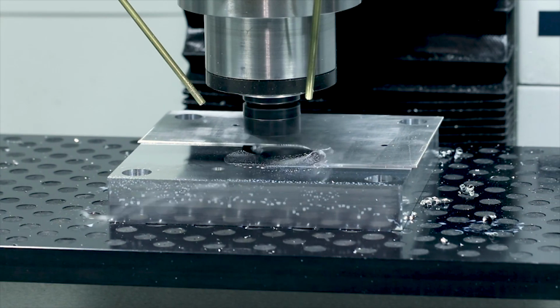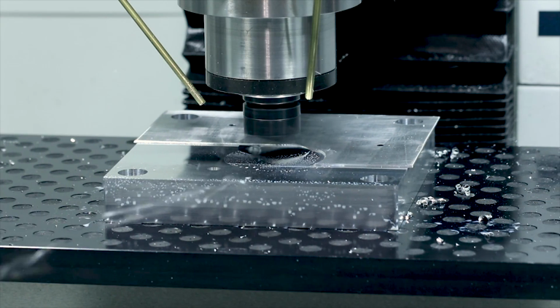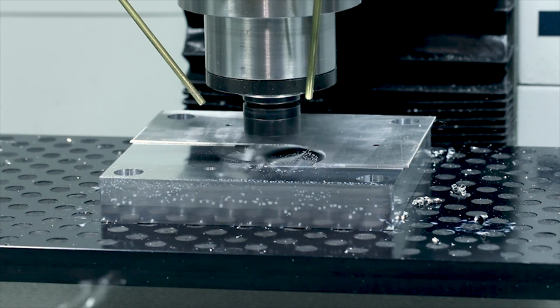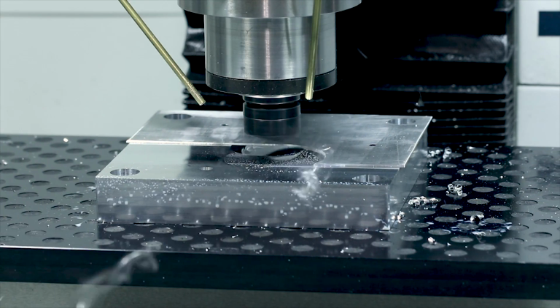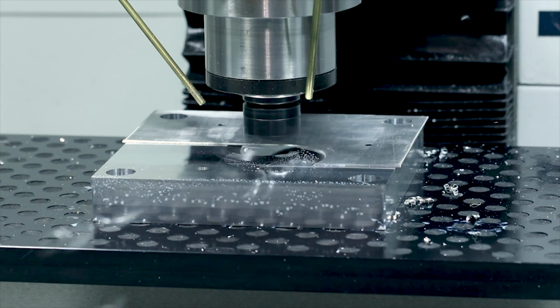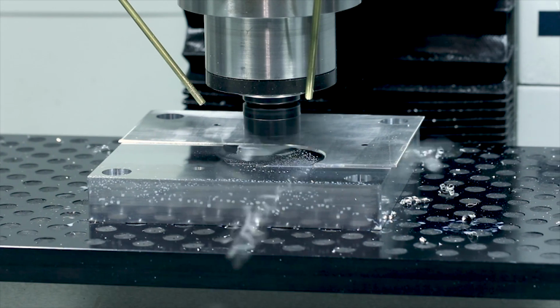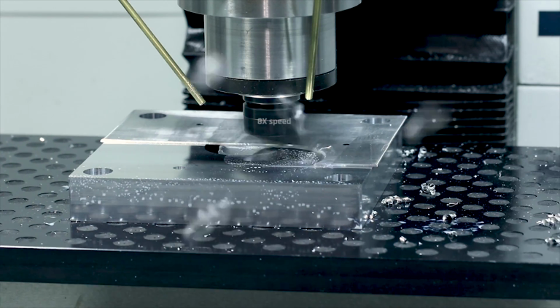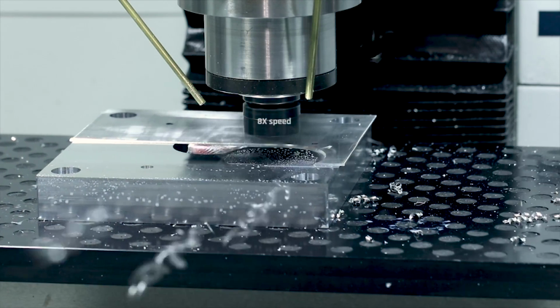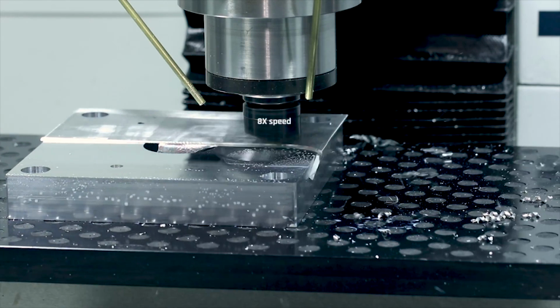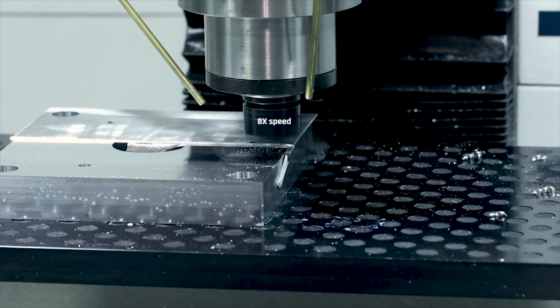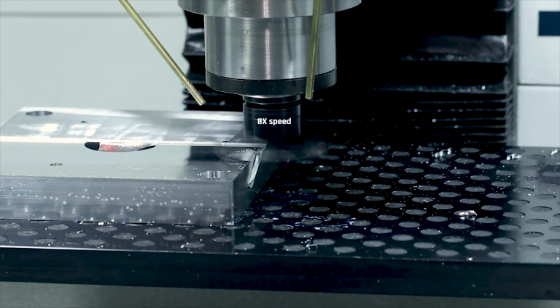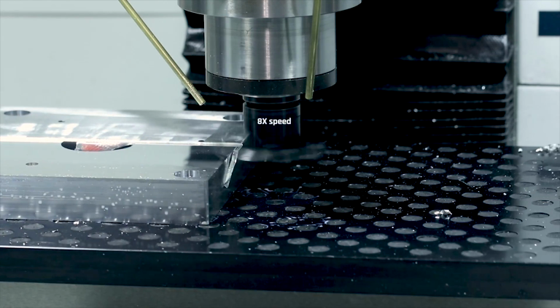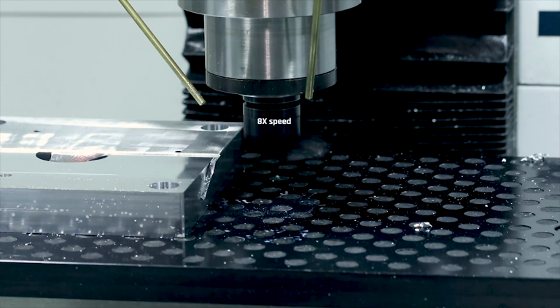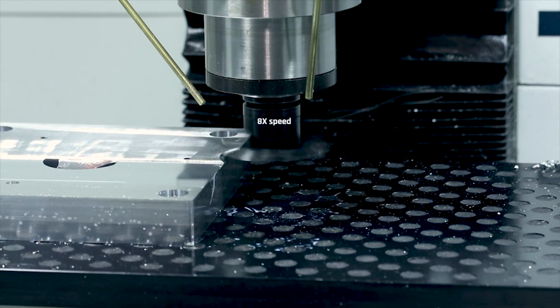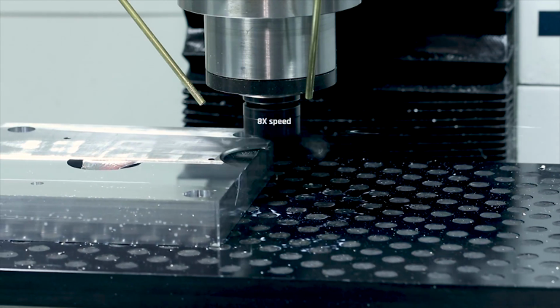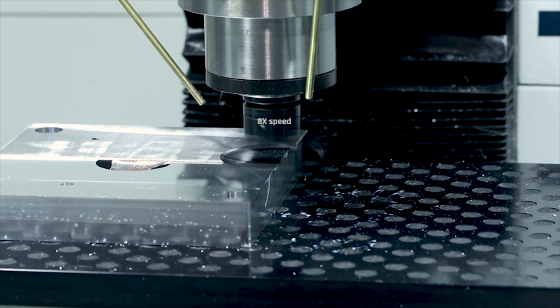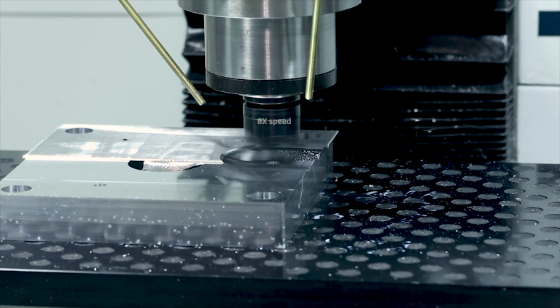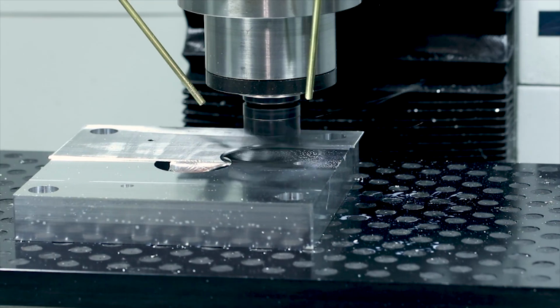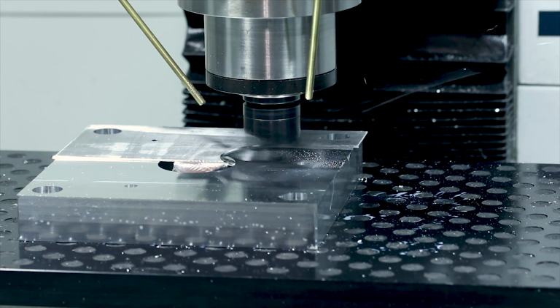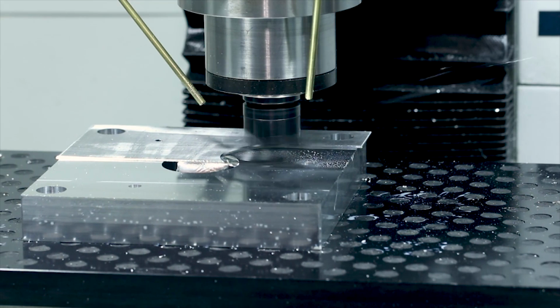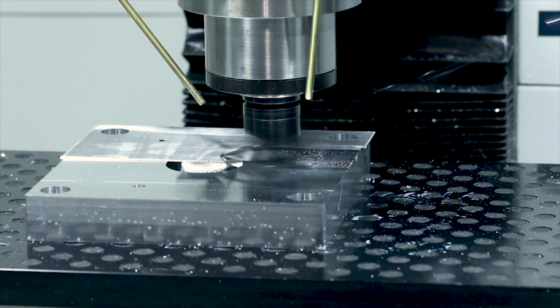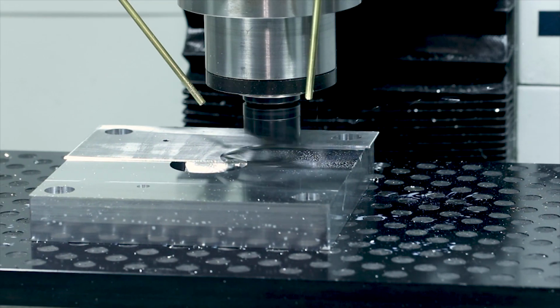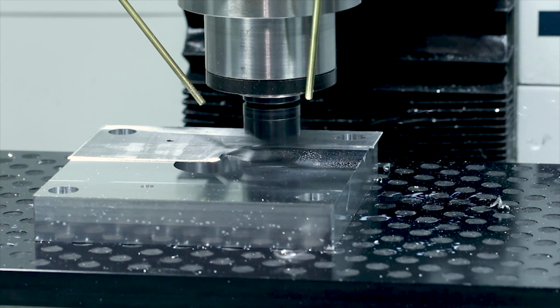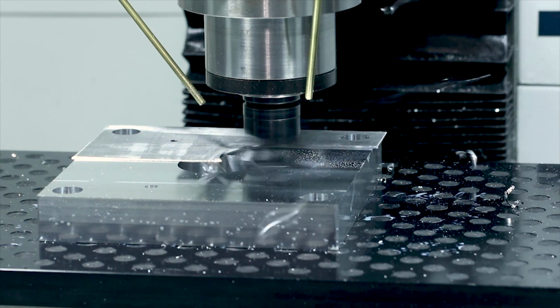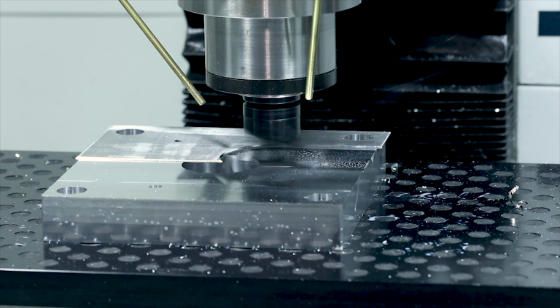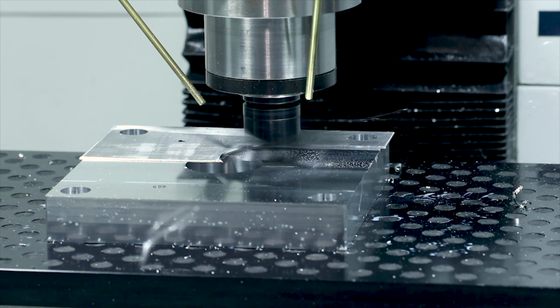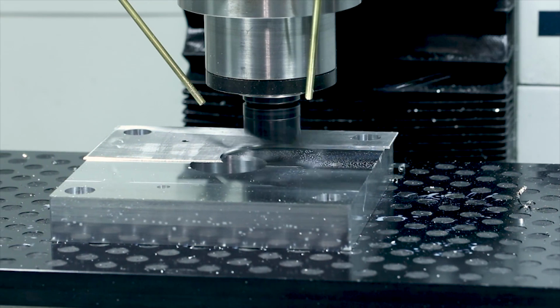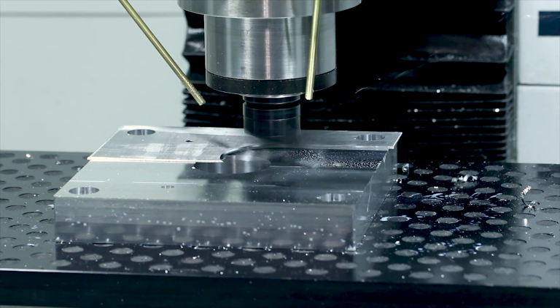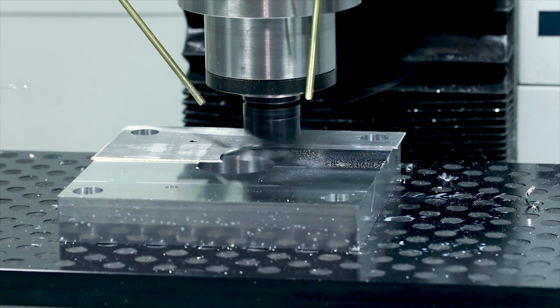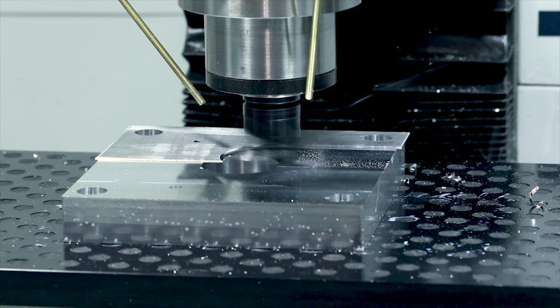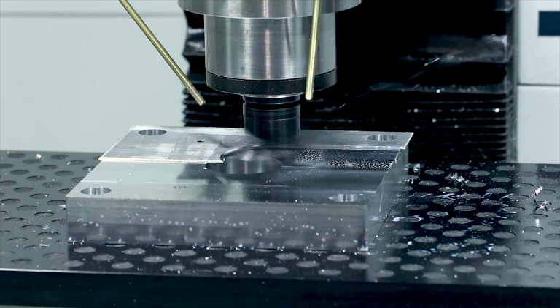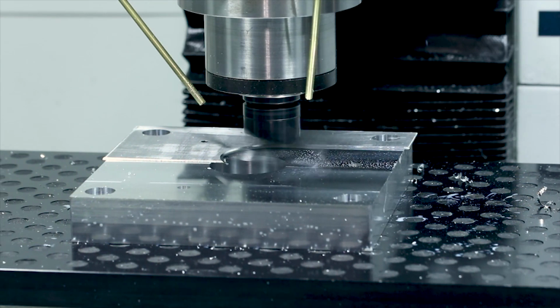When I bored this hole out with the shear hog from the other side, I should have gone all the way through. You can see I was left here with a potentially dangerous free piece of material when I faced off this thin hat.